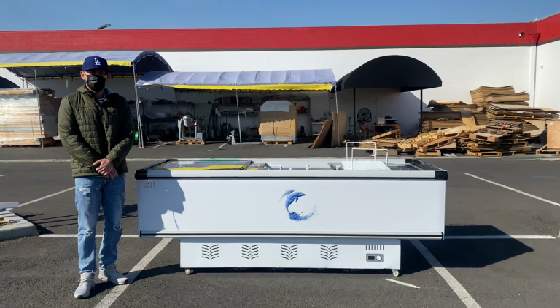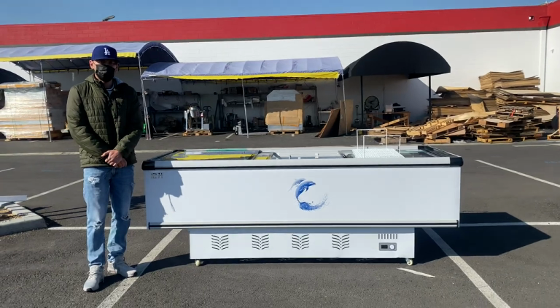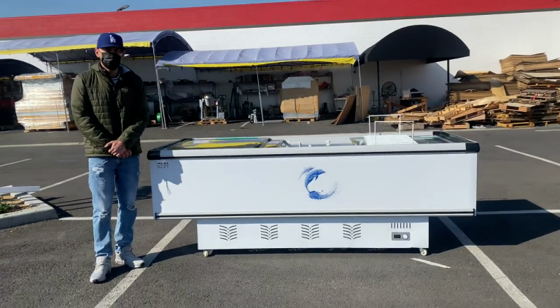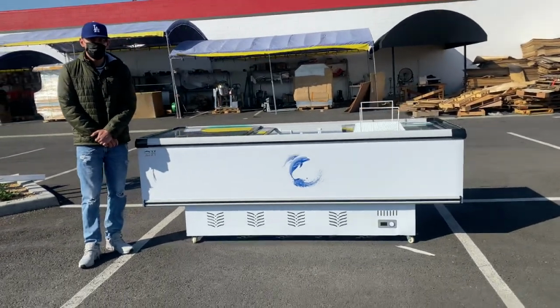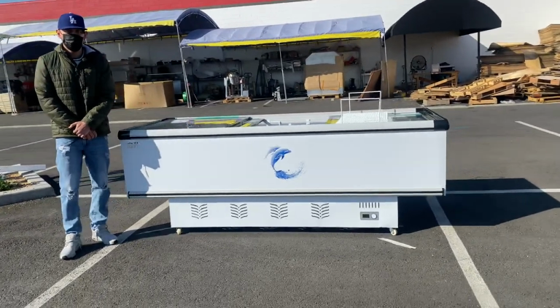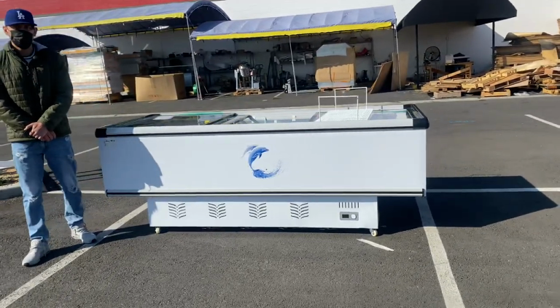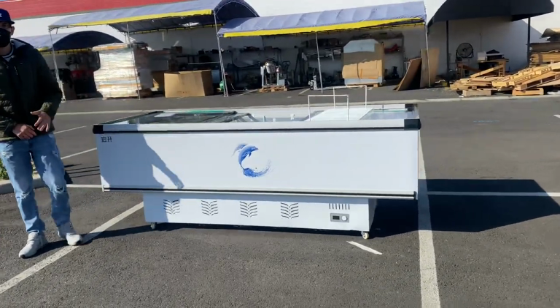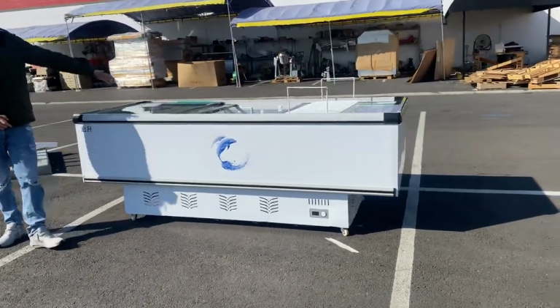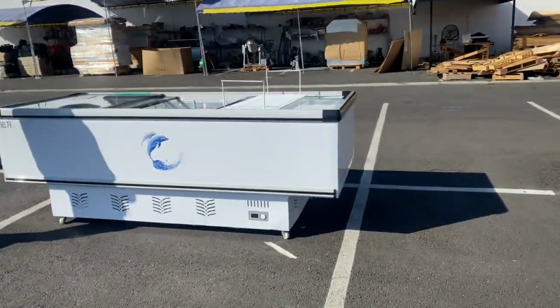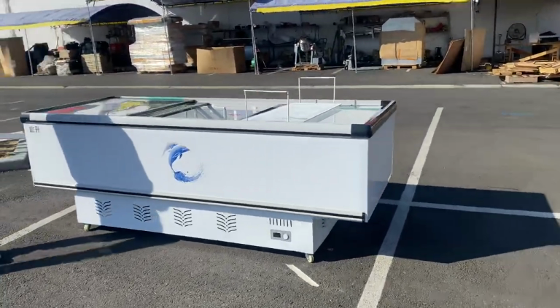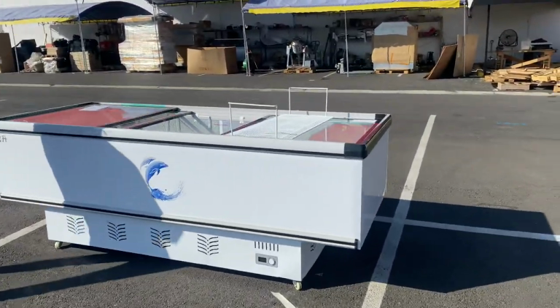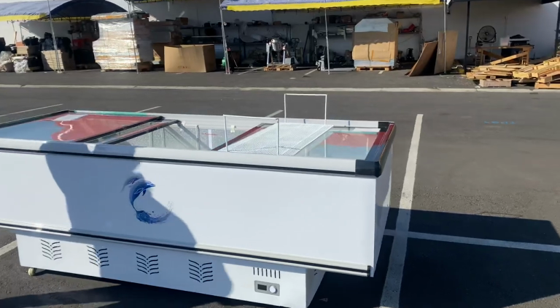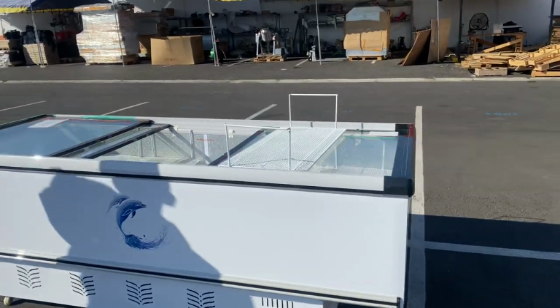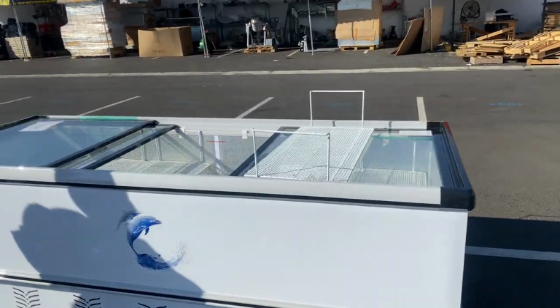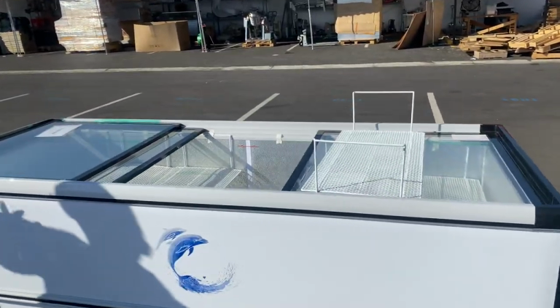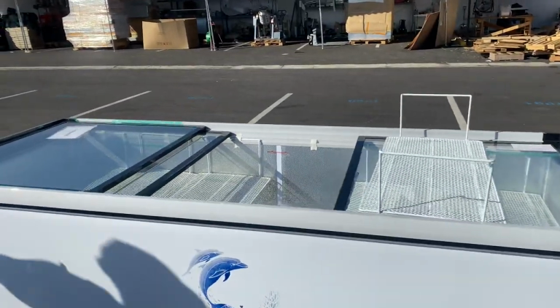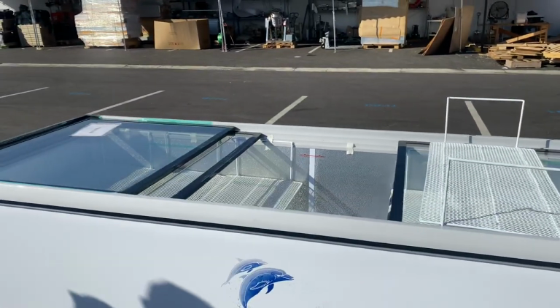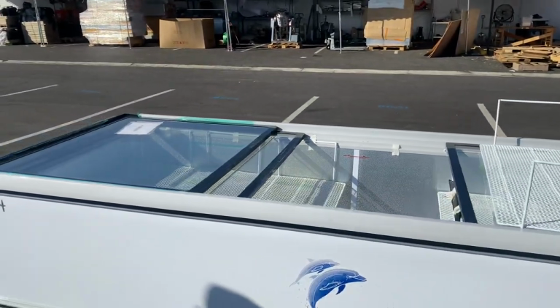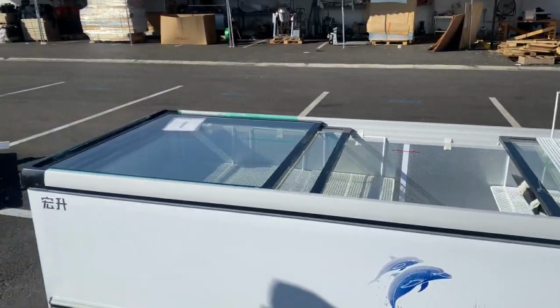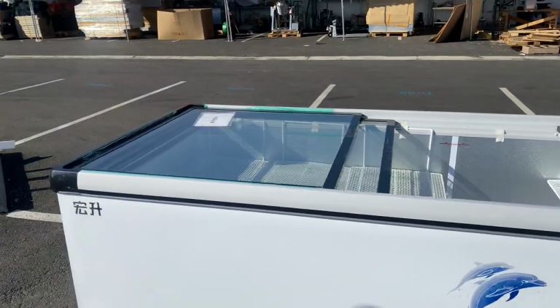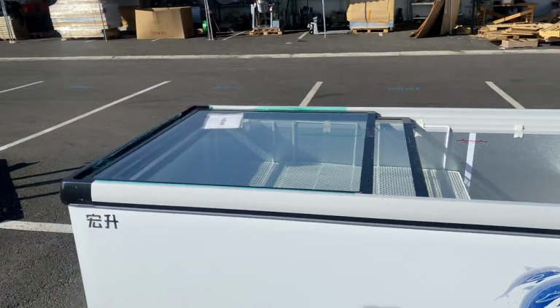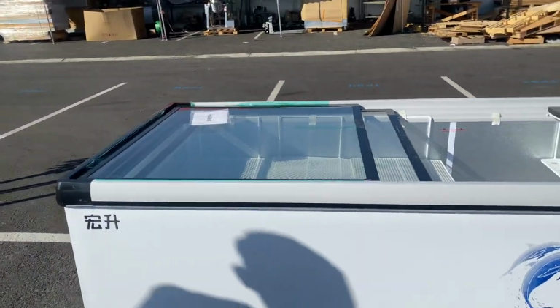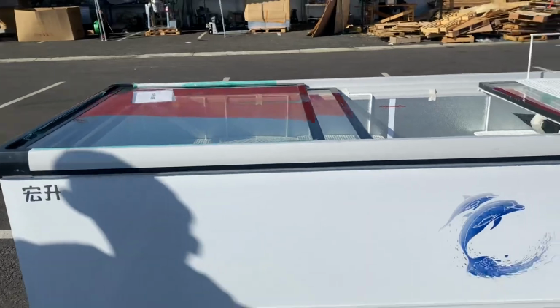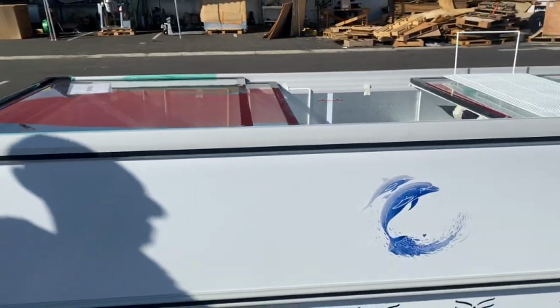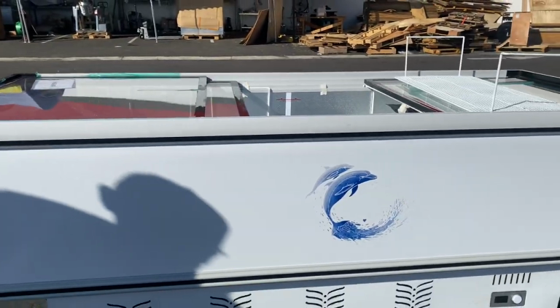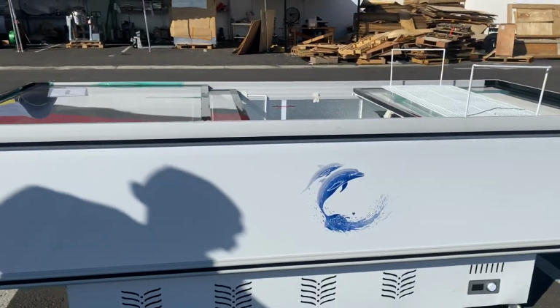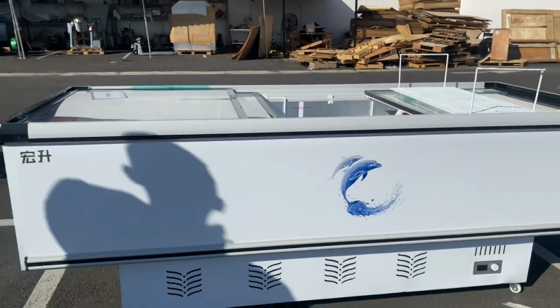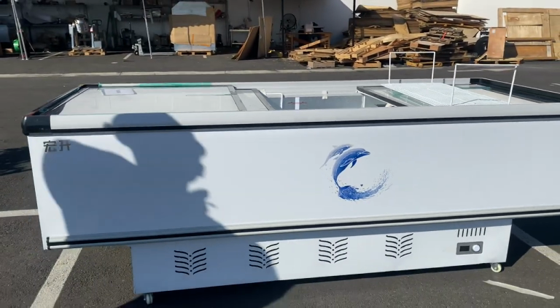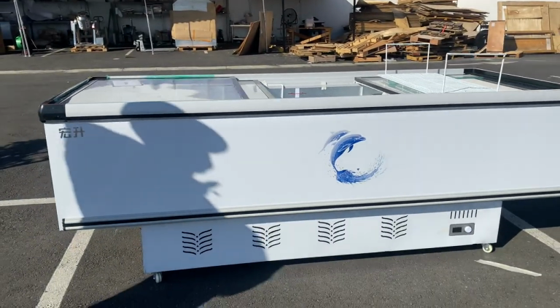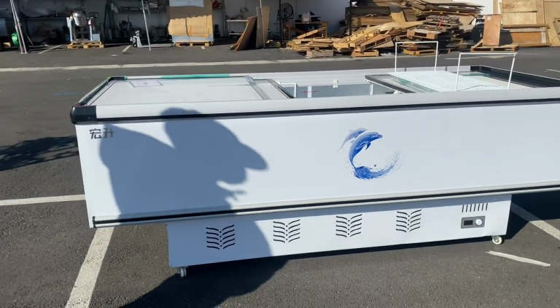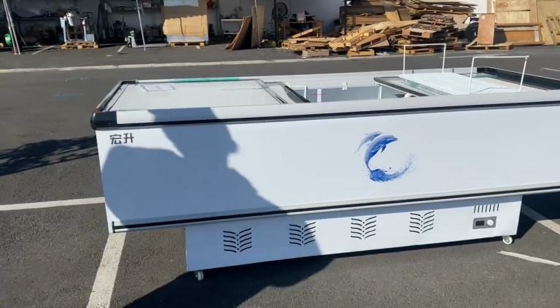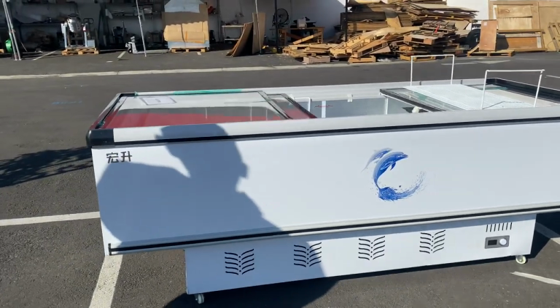Today we're going to go ahead and demonstrate one of our brand new items. To my left here, you're looking at our 99 inch supermarket or grocery freezer. This unit can run on 110 volt or 220 depending on what you want to use it for.